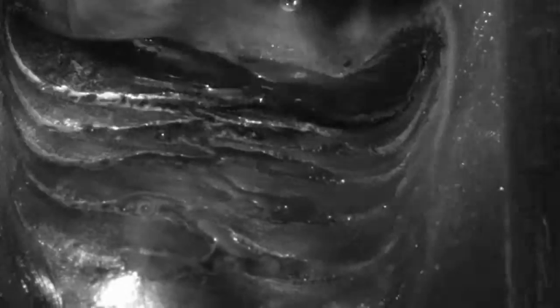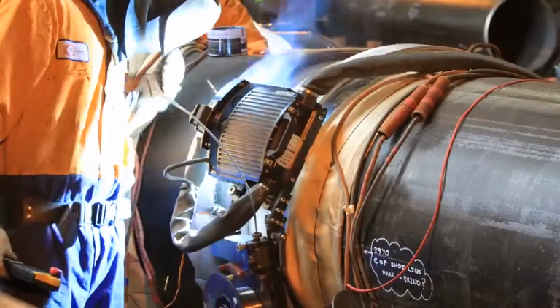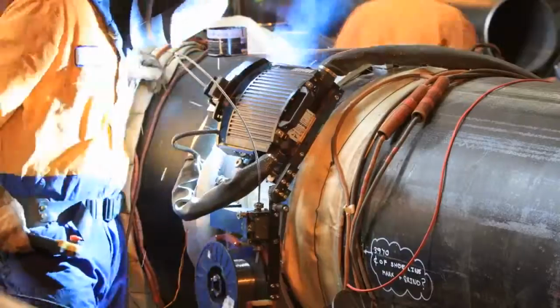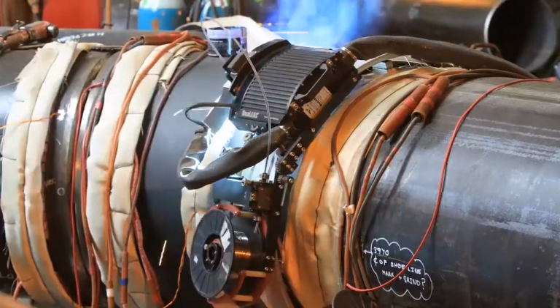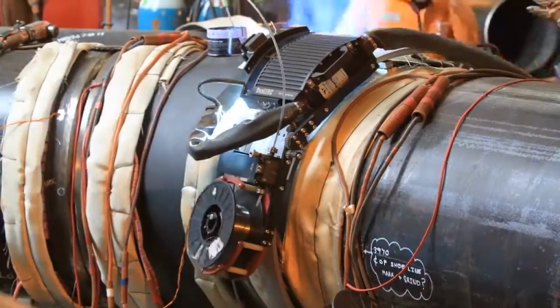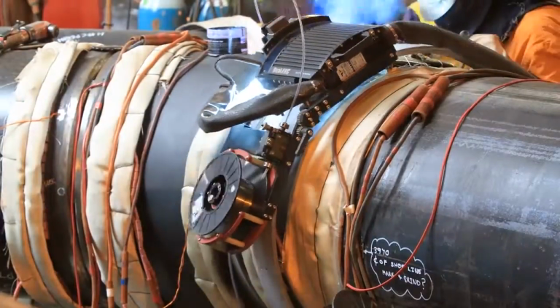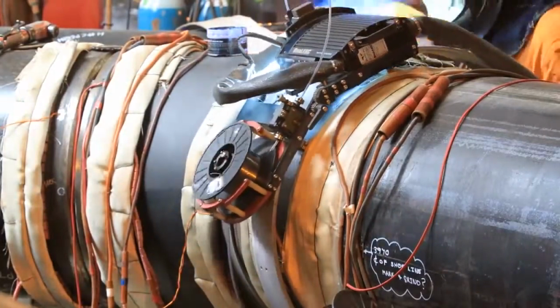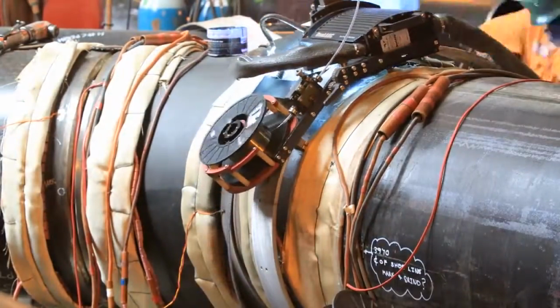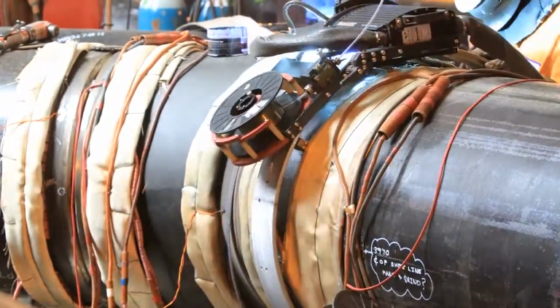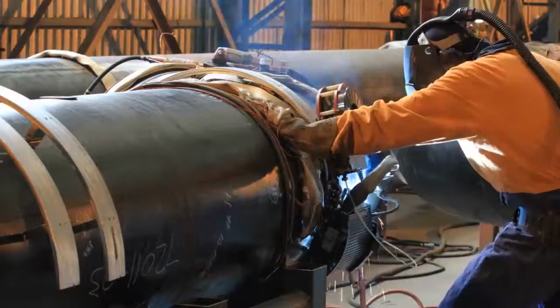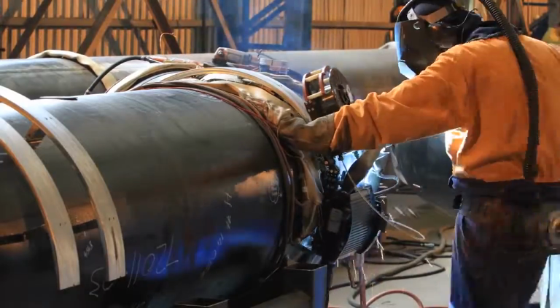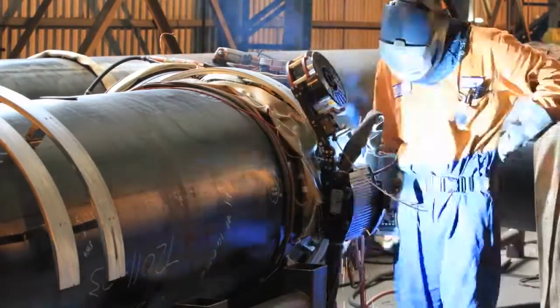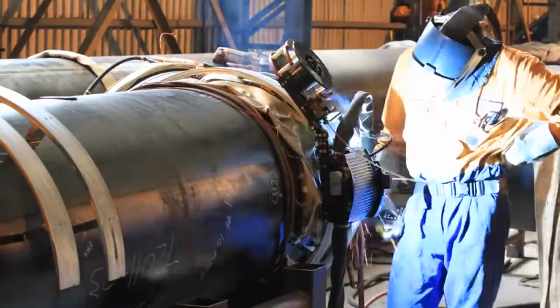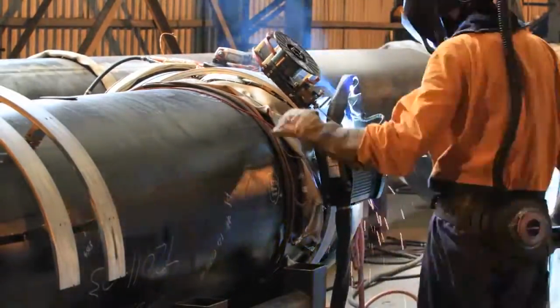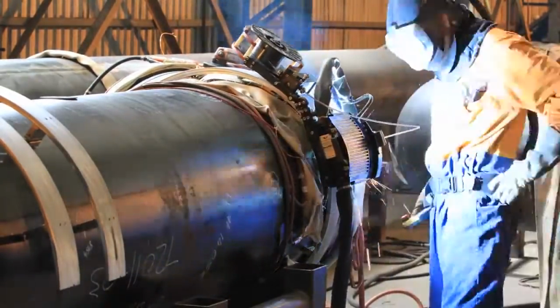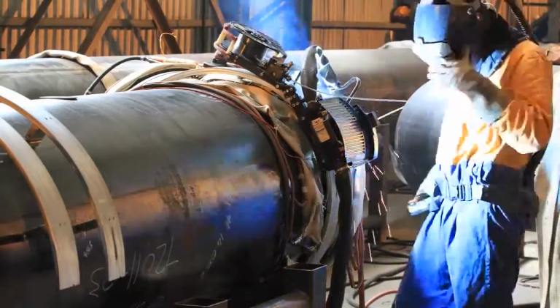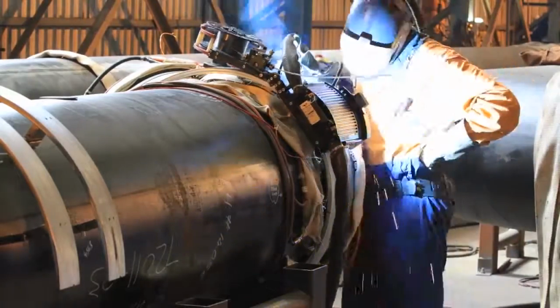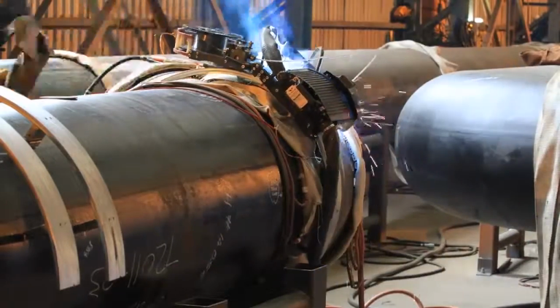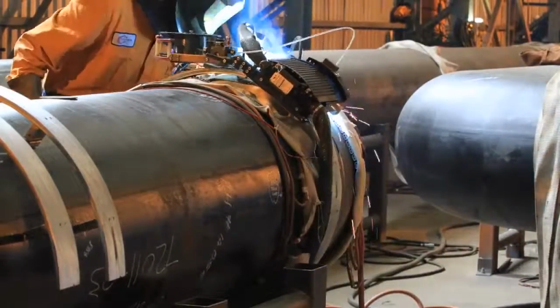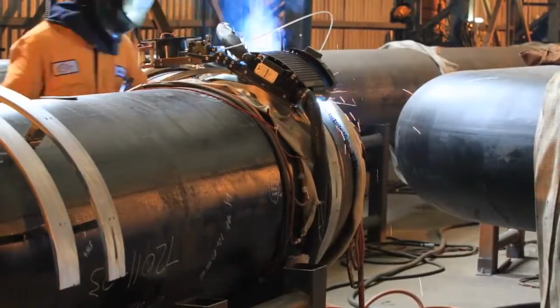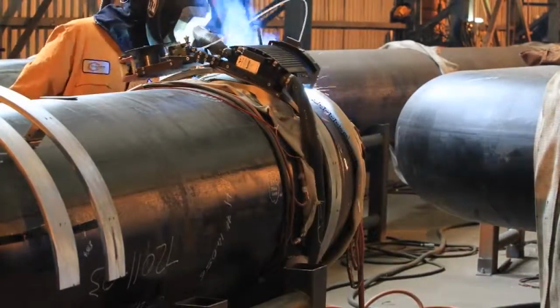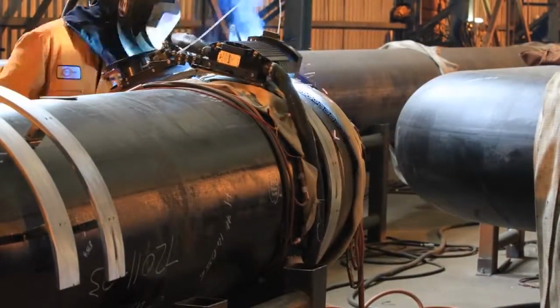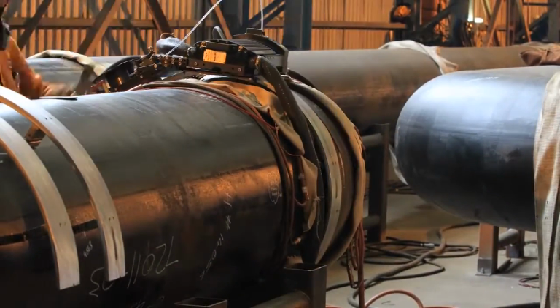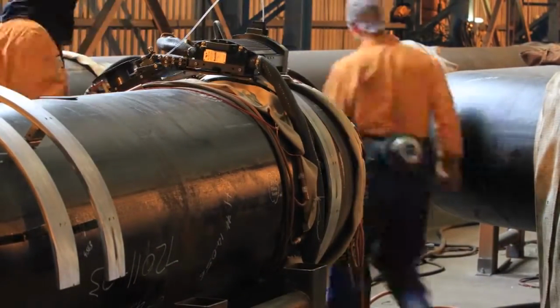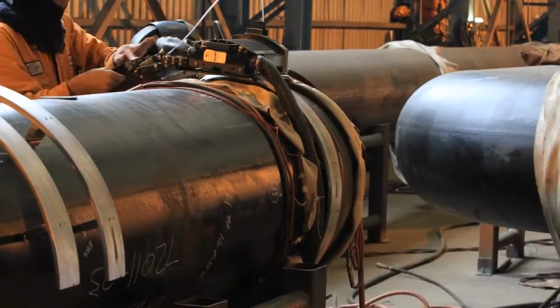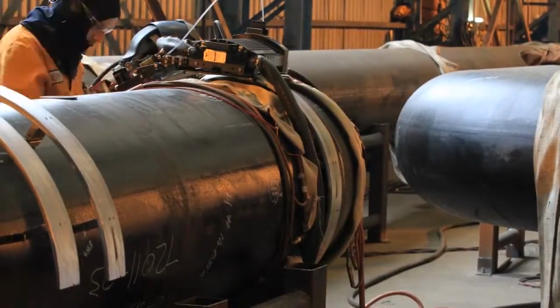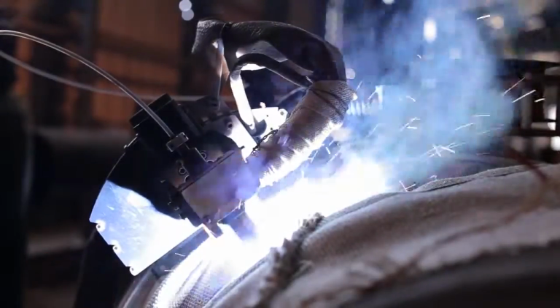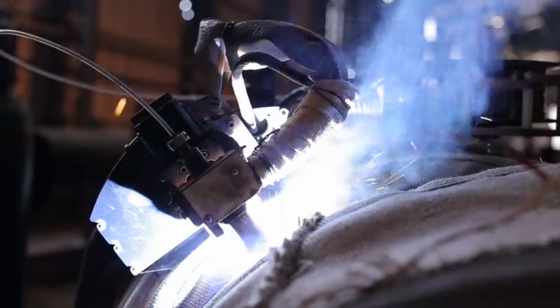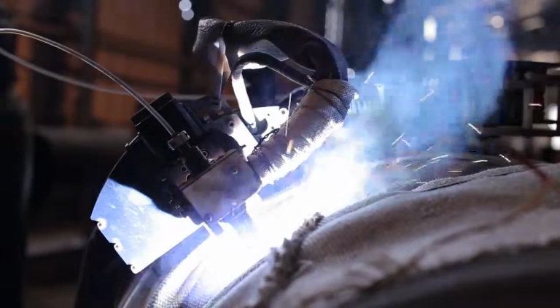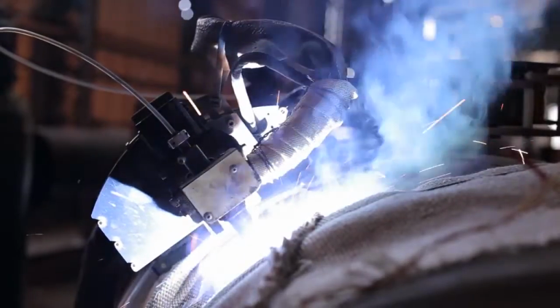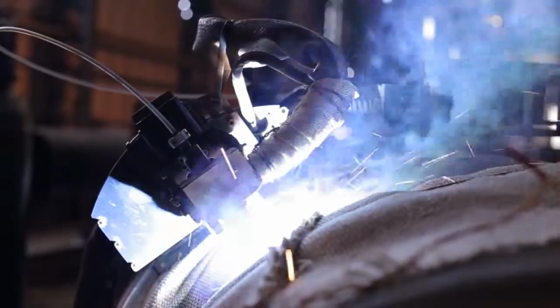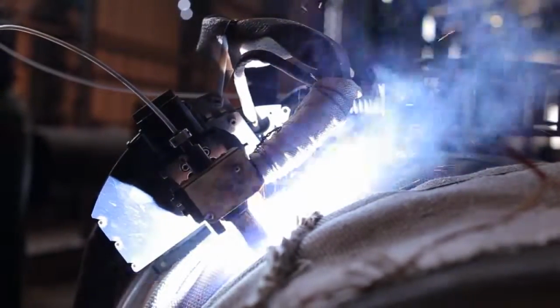Through implementing state-of-the-art welding technologies, Colum Engineering can develop dependable, cost-effective weld procedures offering techniques such as short arc root, followed by flux core fill and cap passes to eliminate the time-consuming hot pass.